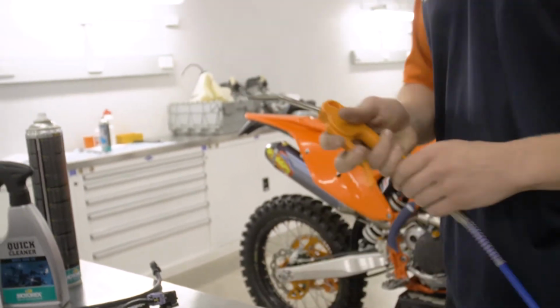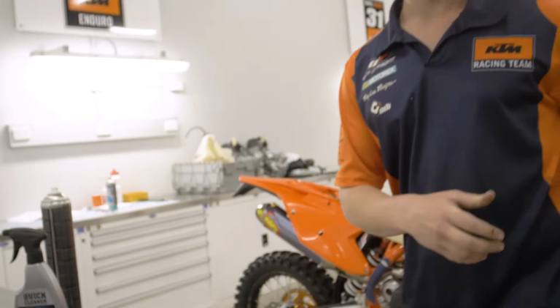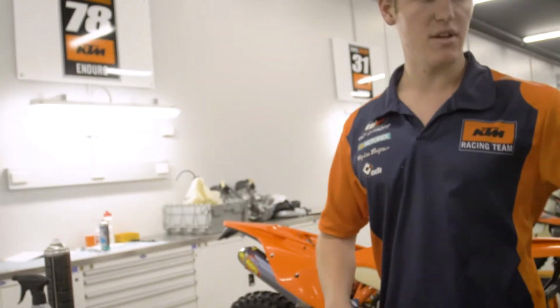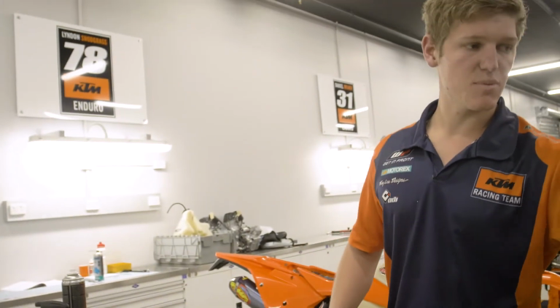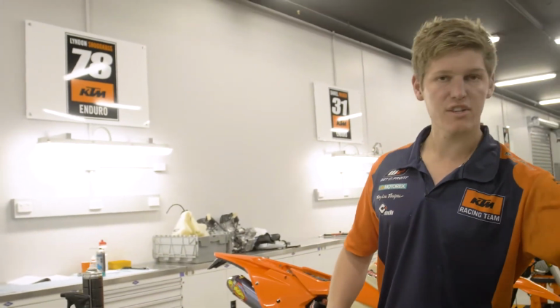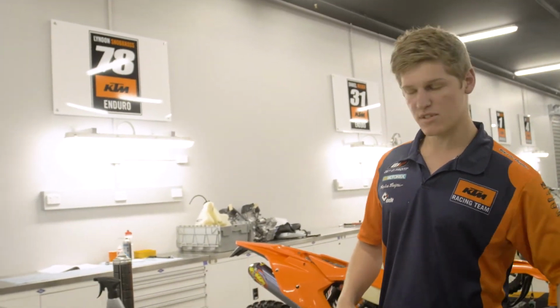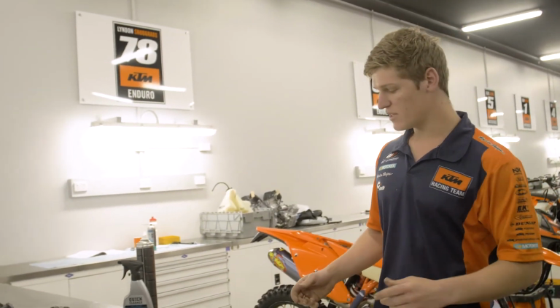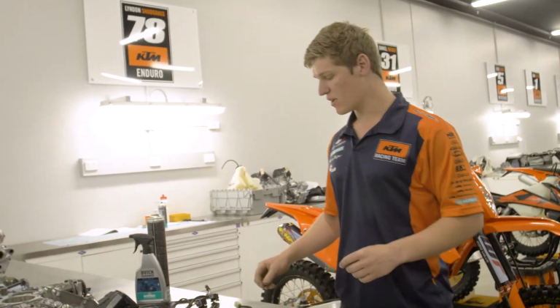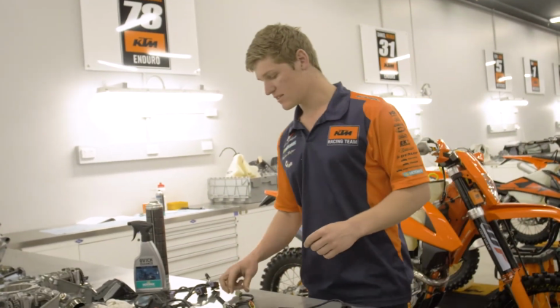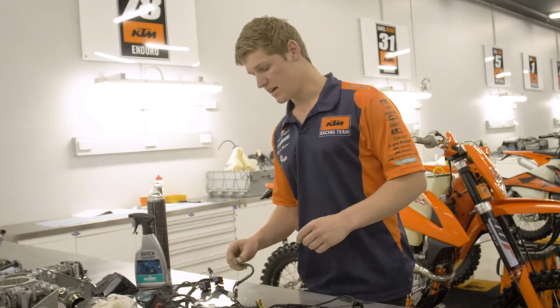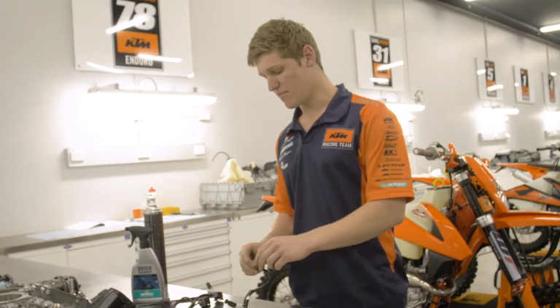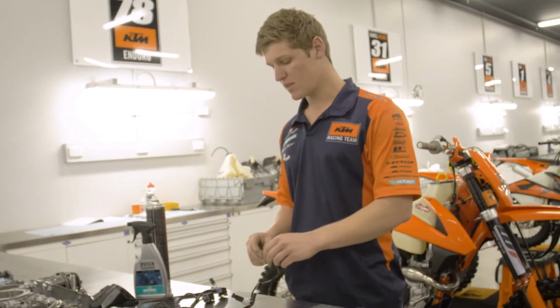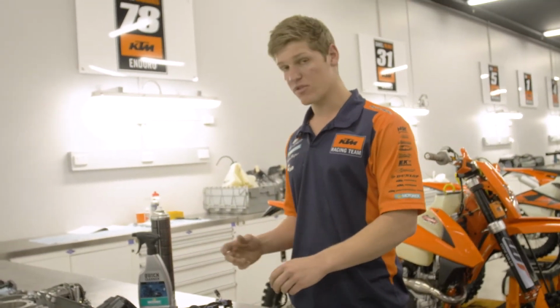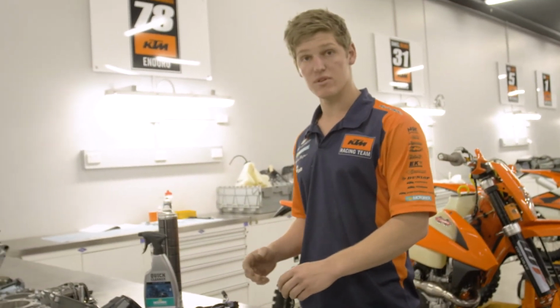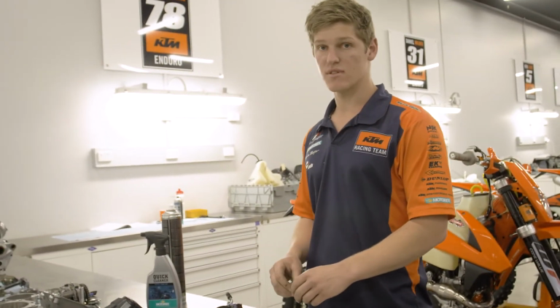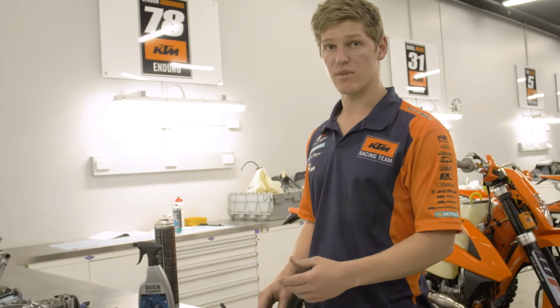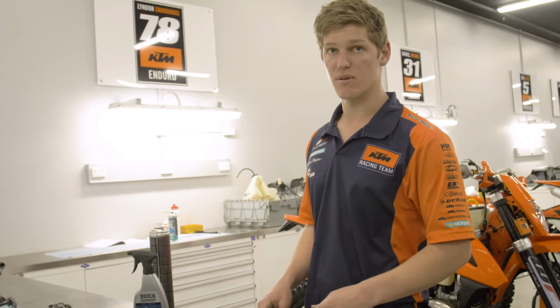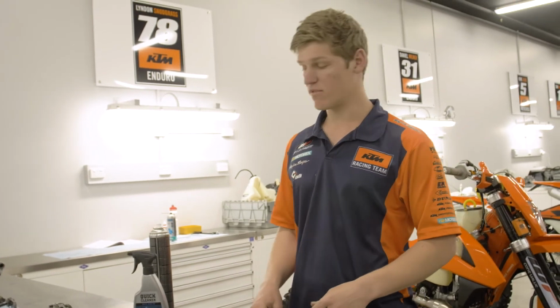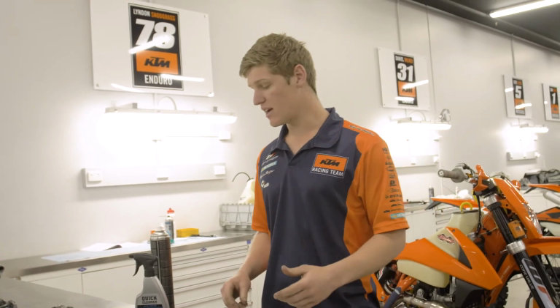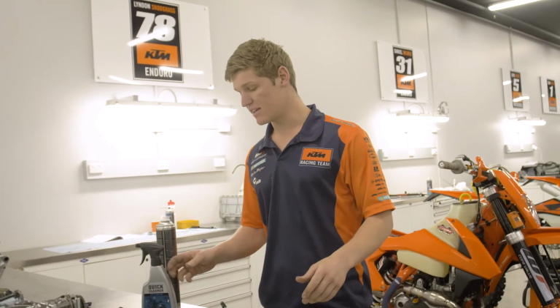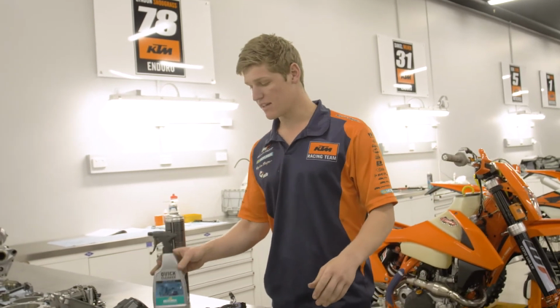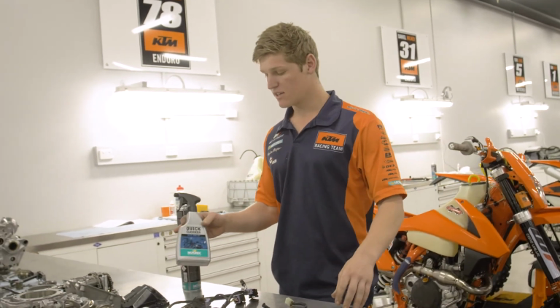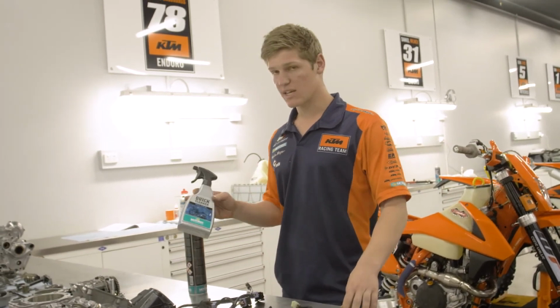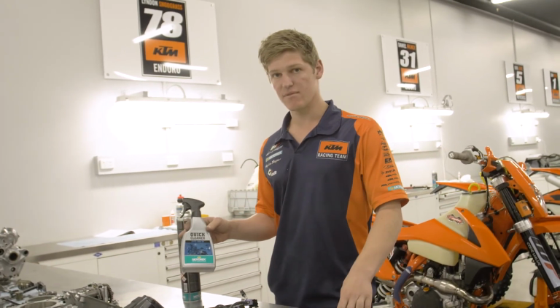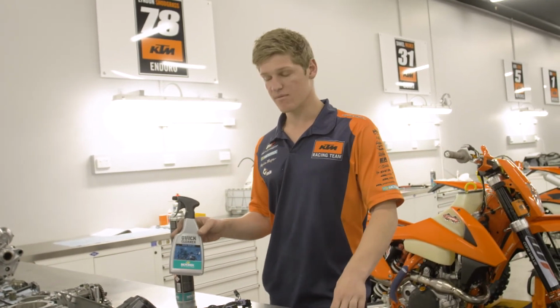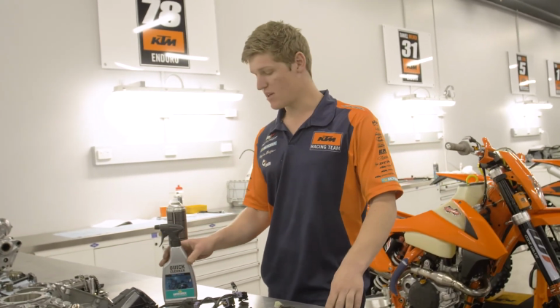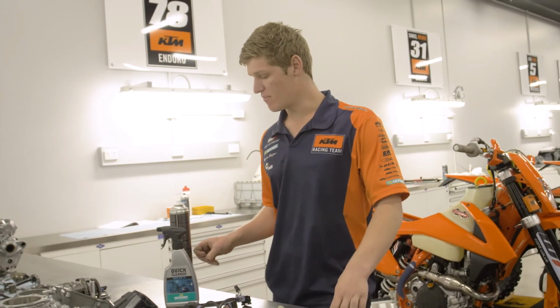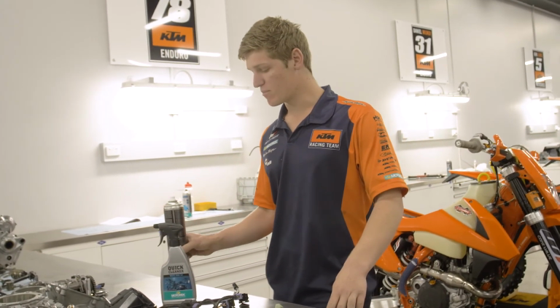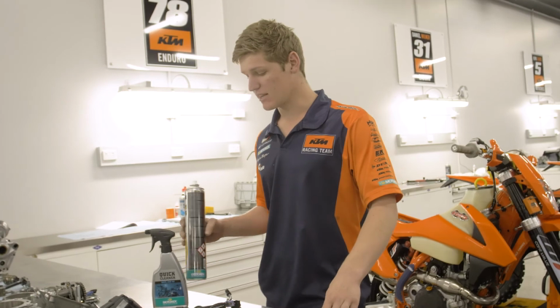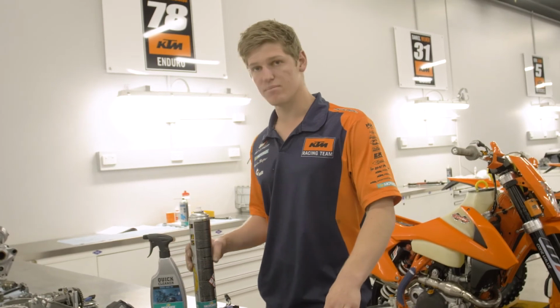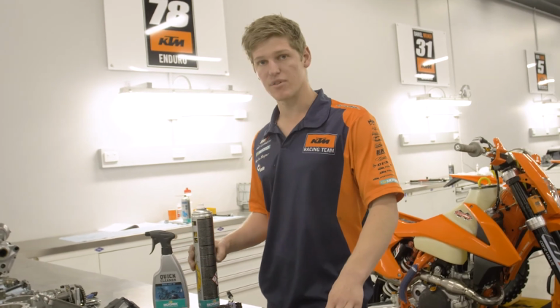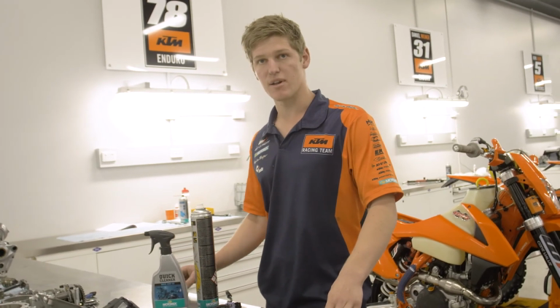So it's worth noting the differences between the two products. Both we use throughout the workshop every day, day to day — quick cleaner, brake clean — both great products.